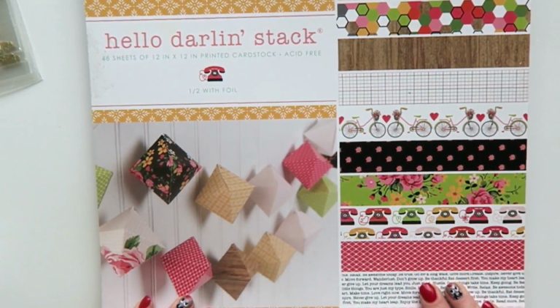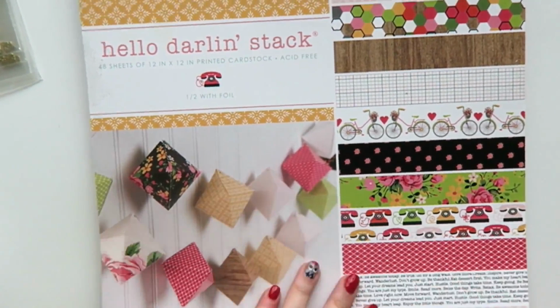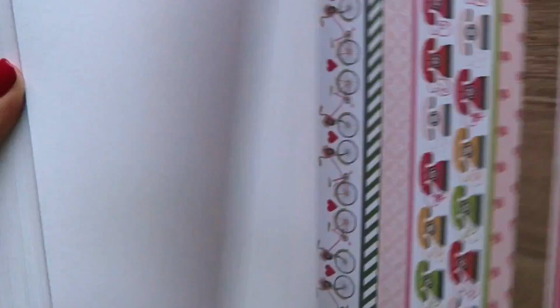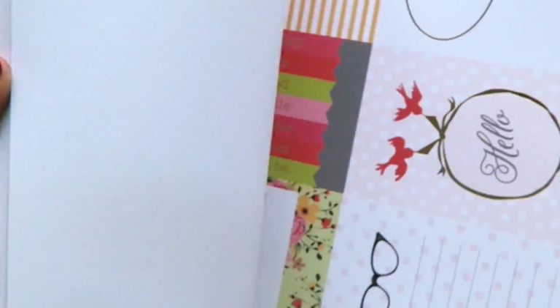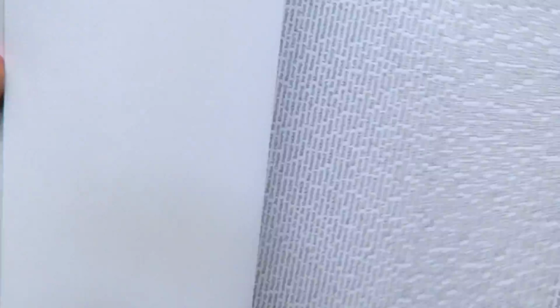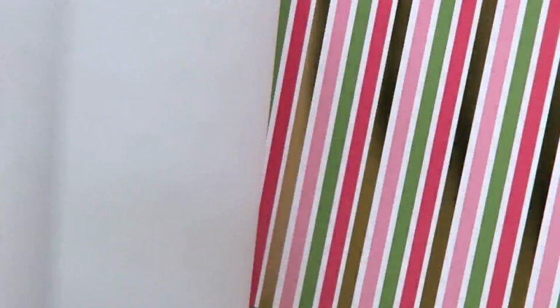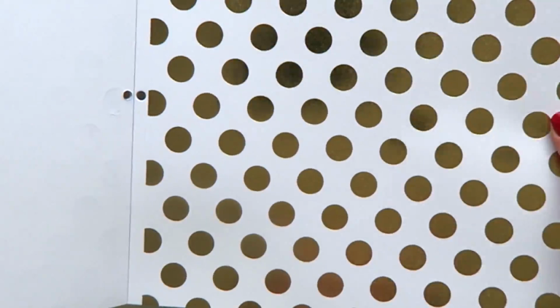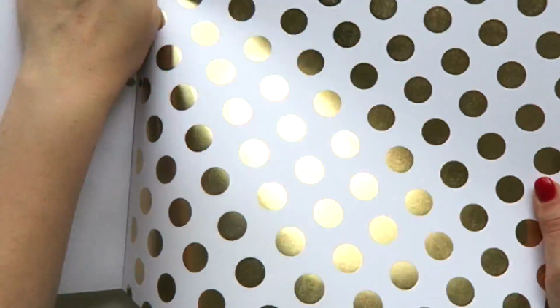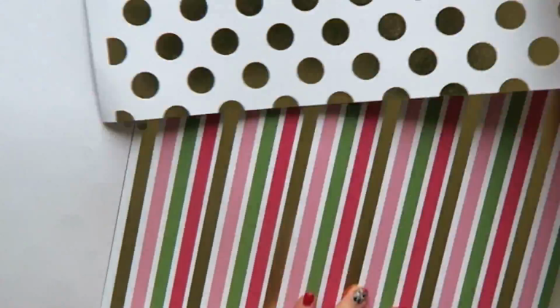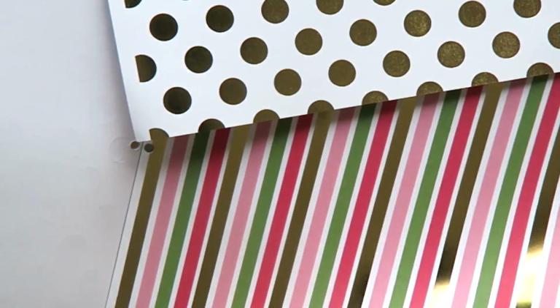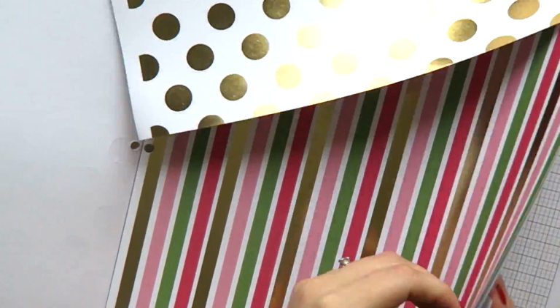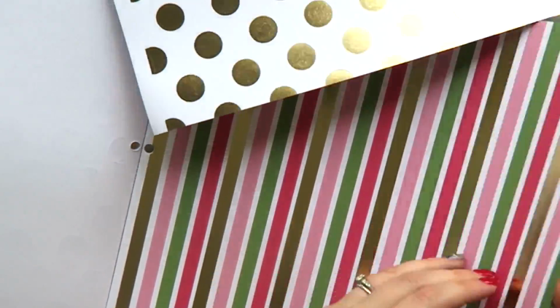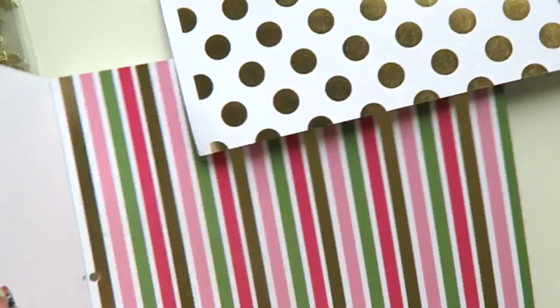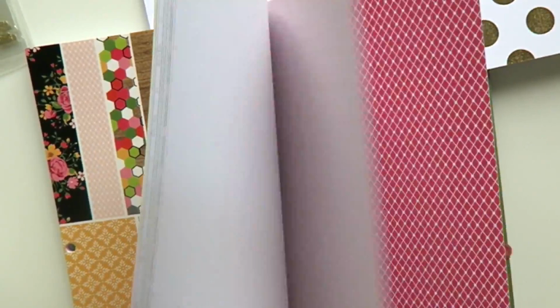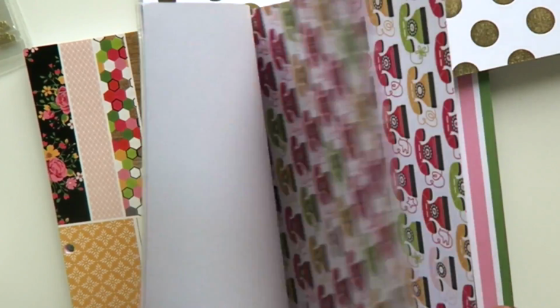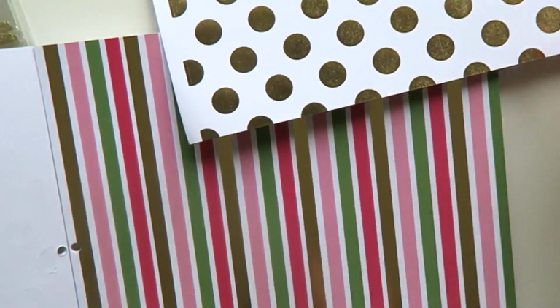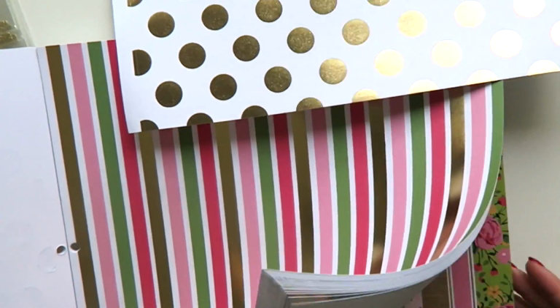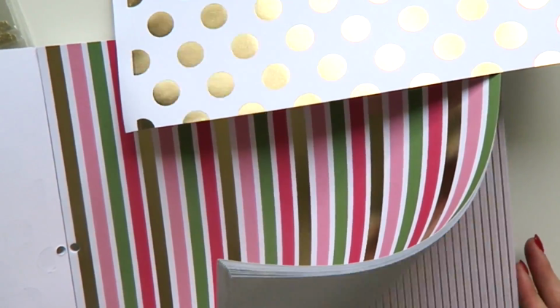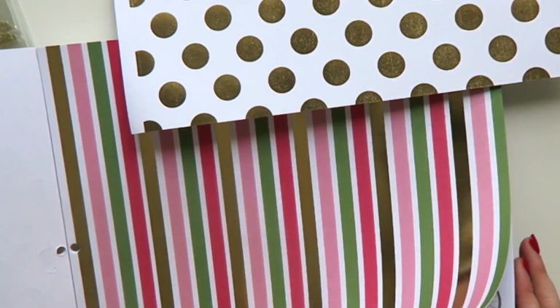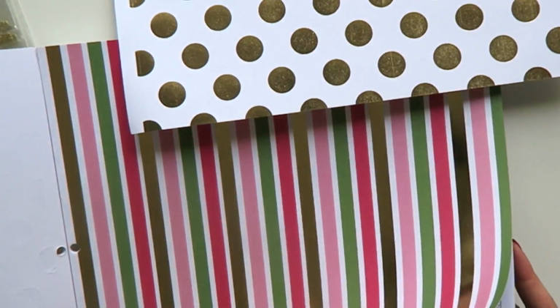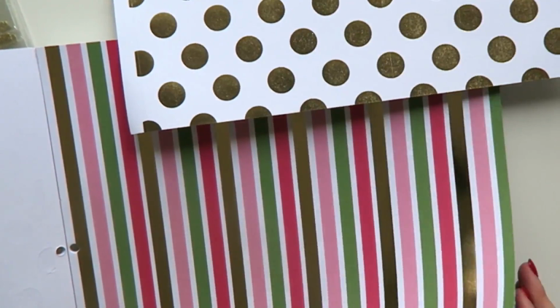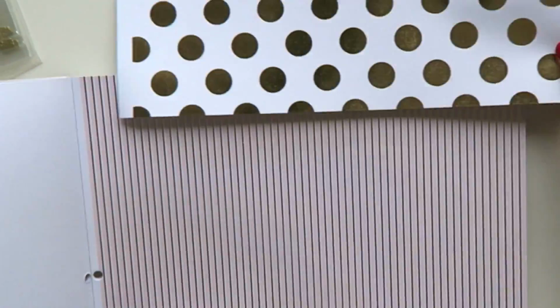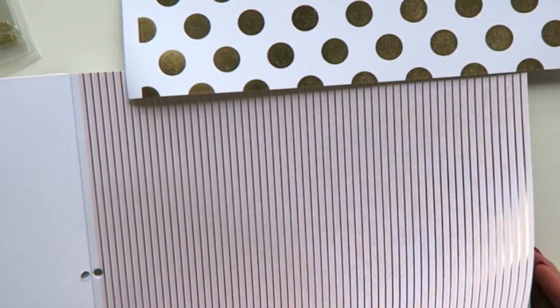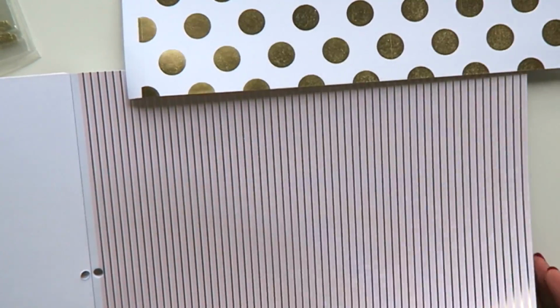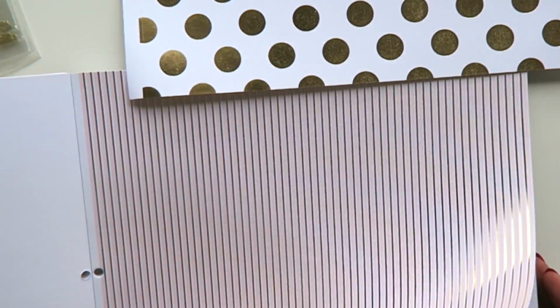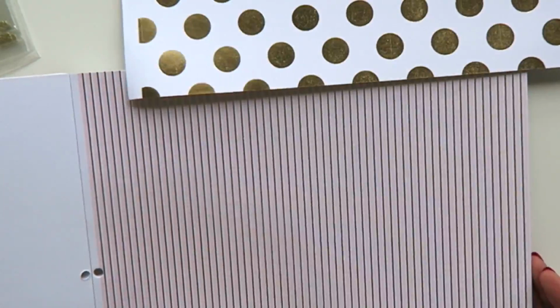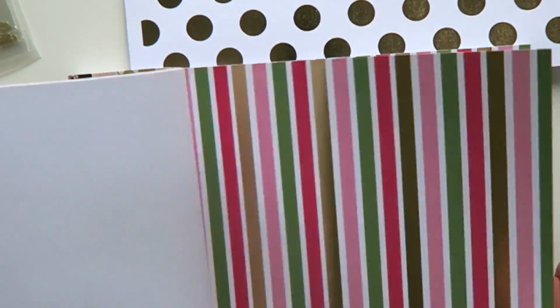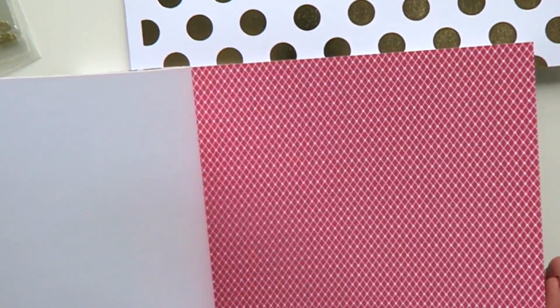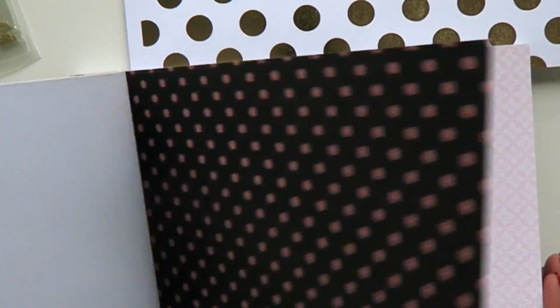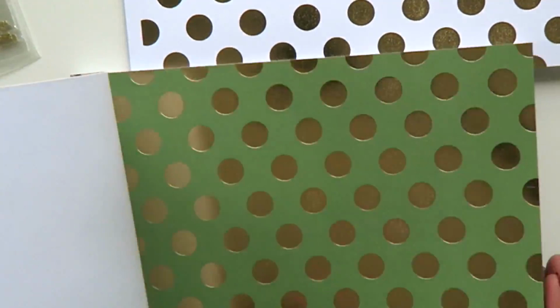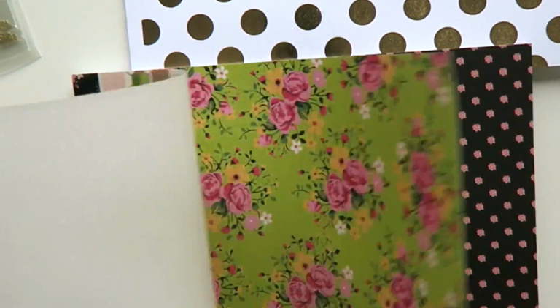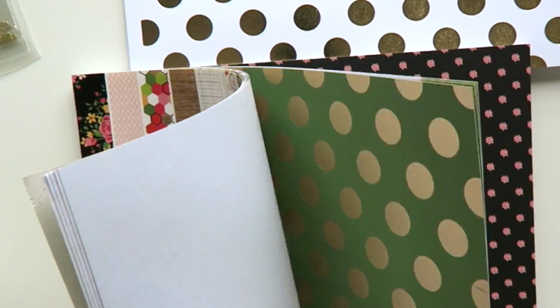To start off with, I usually go through and pick the paper that I like. I love this paper pad — it's very nice, it's got lots of gold foil throughout, which is one of my favourite things. So I'm going with this gold polka dot paper as well as a pastel pink.